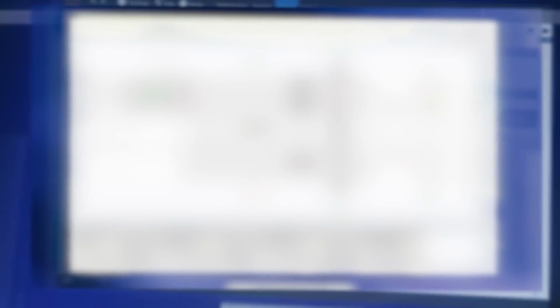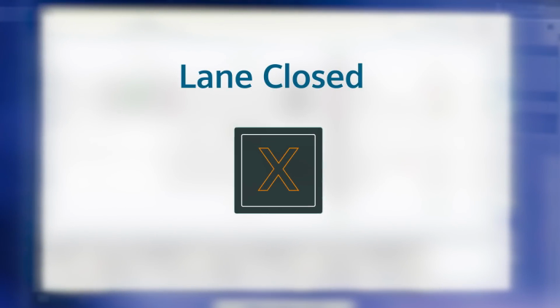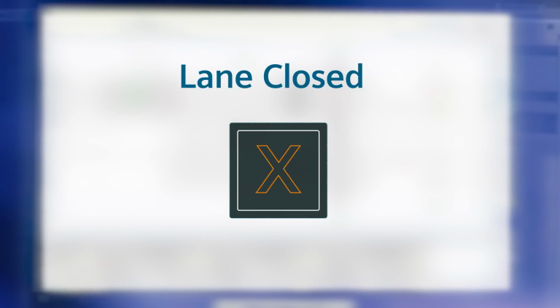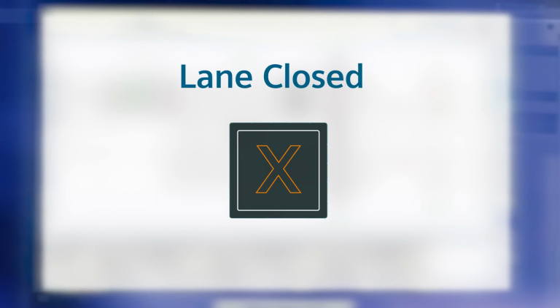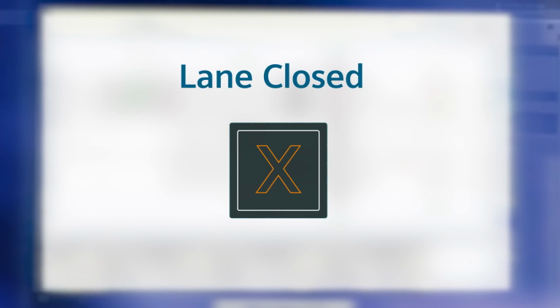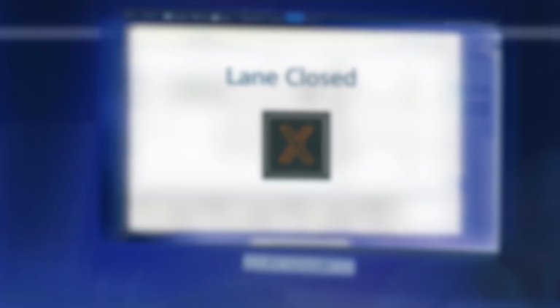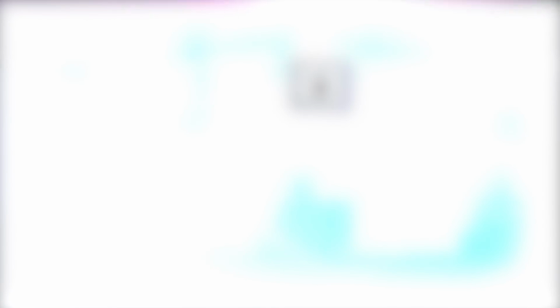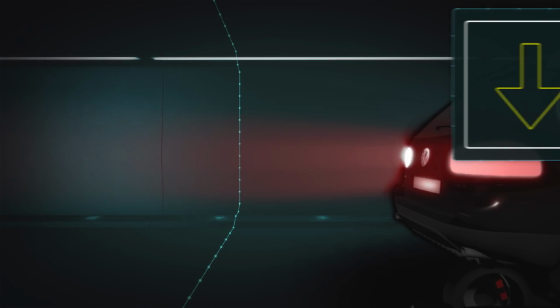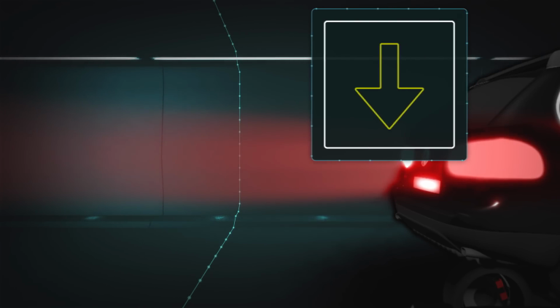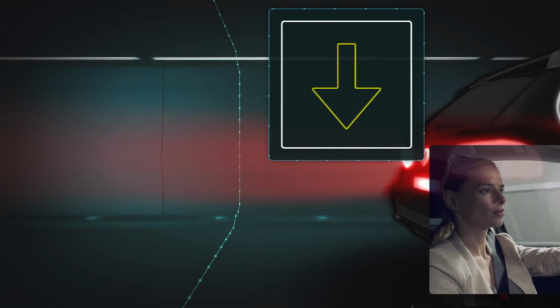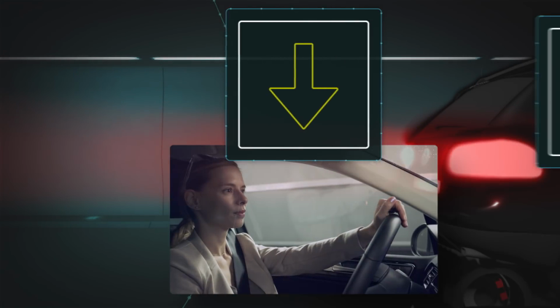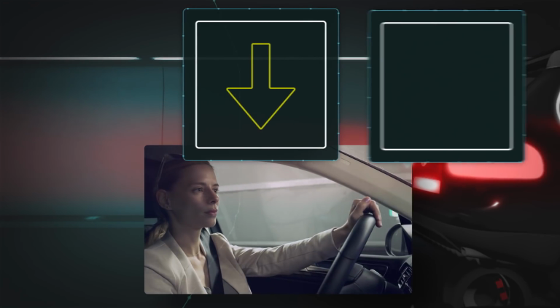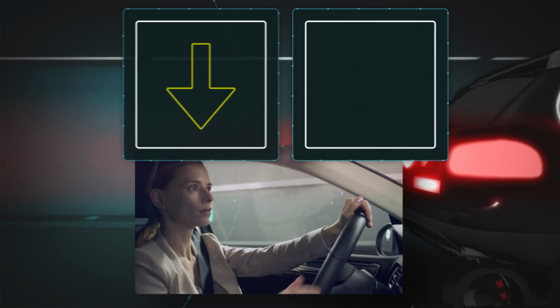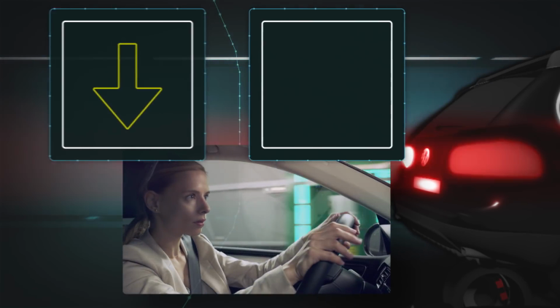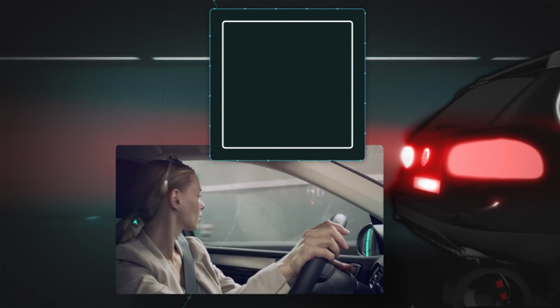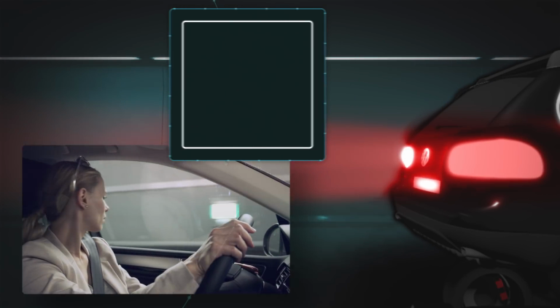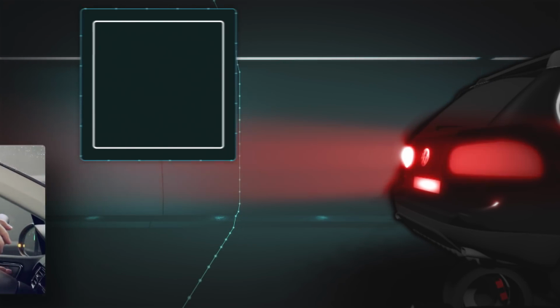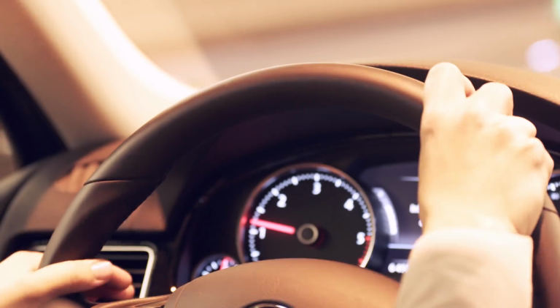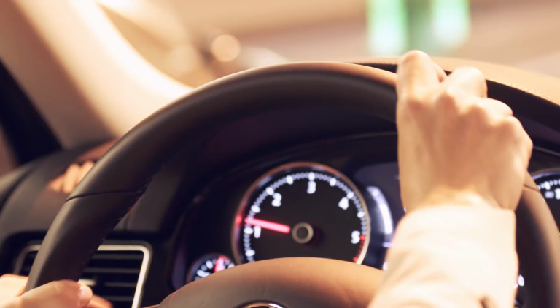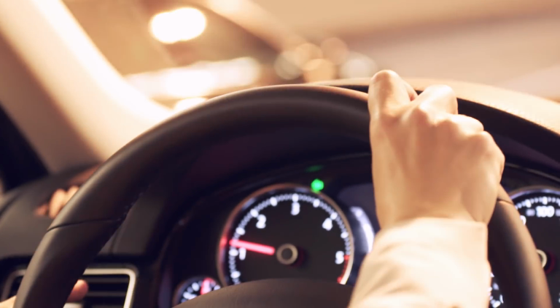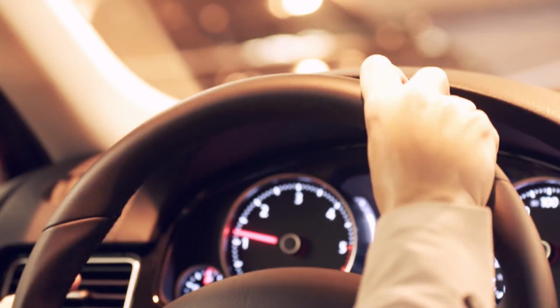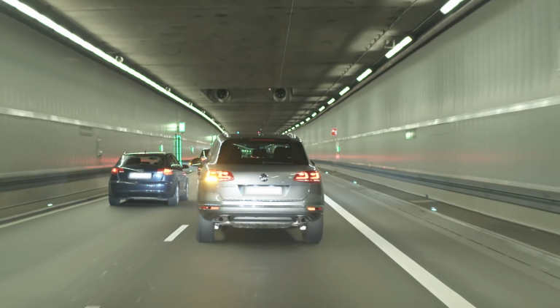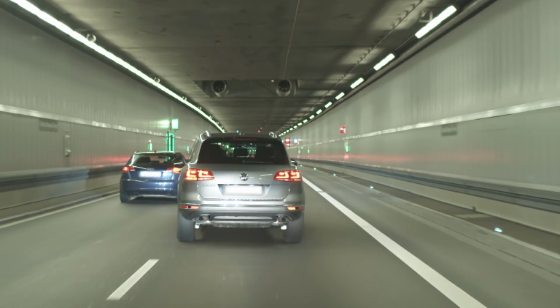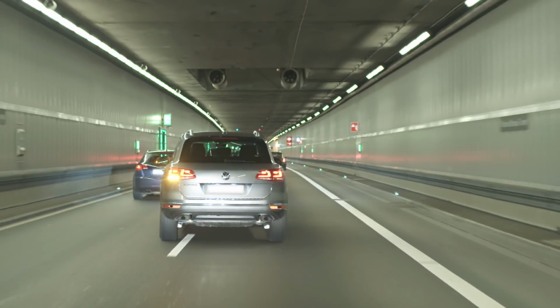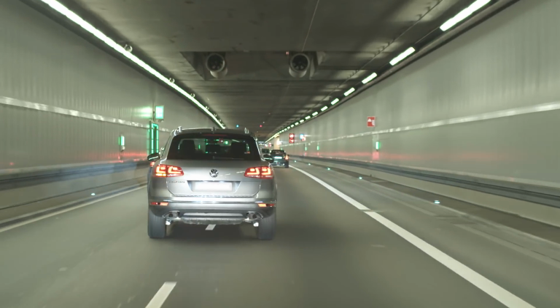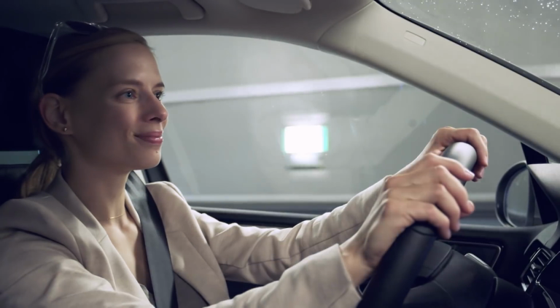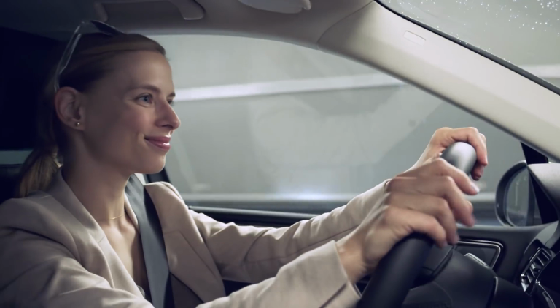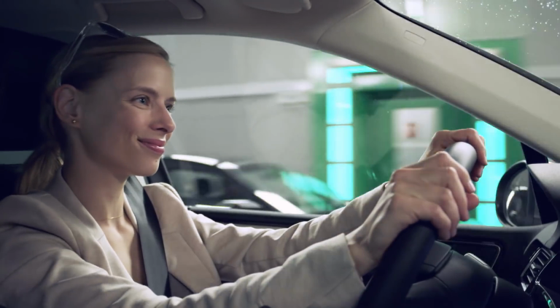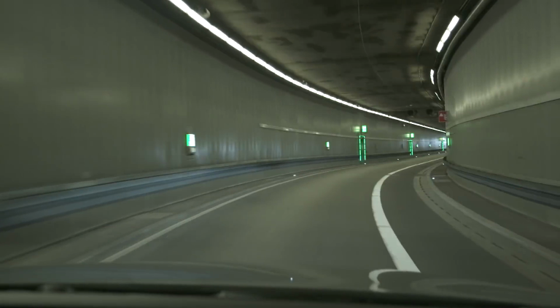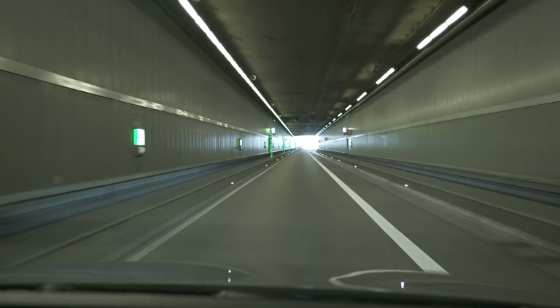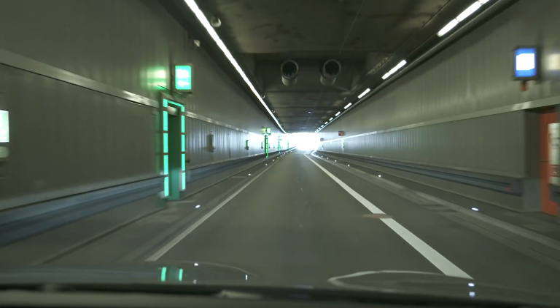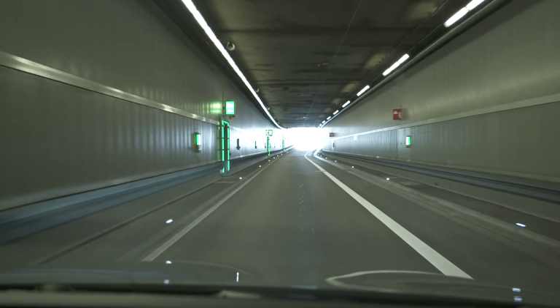If there is an incident in the tunnel, what you see is the end of the tunnel.